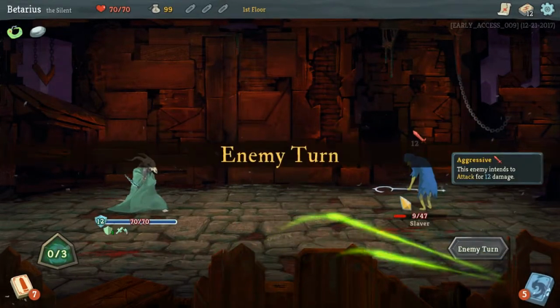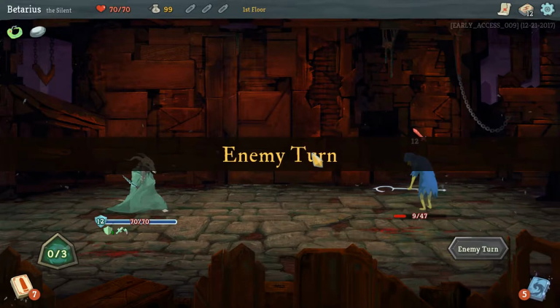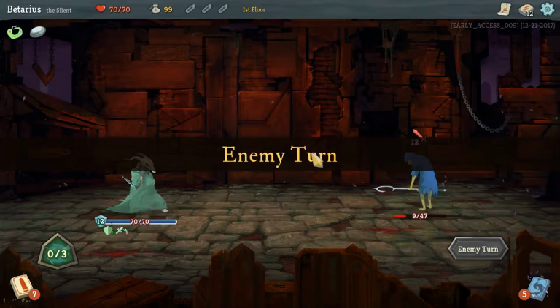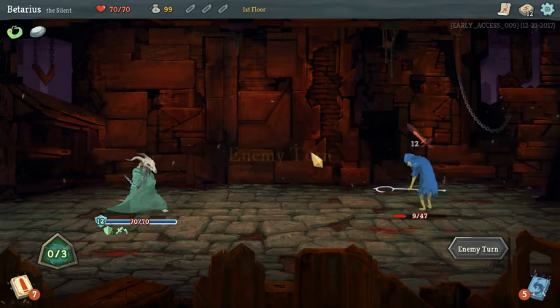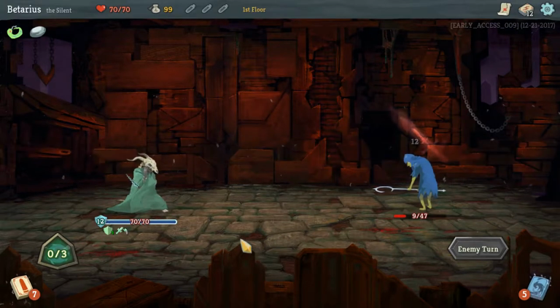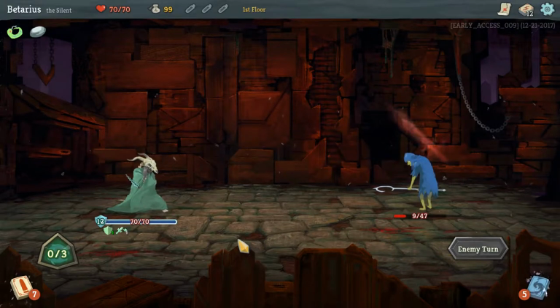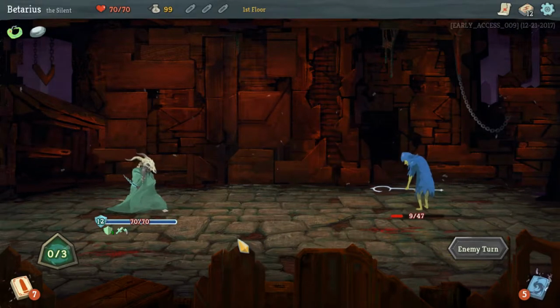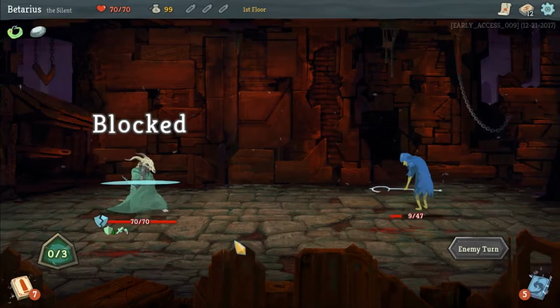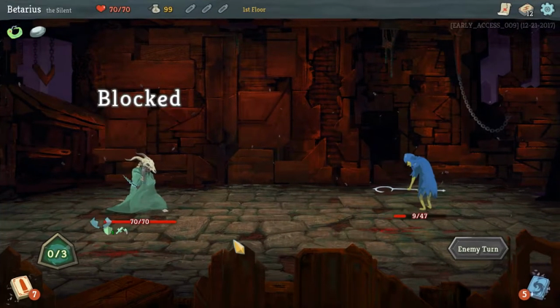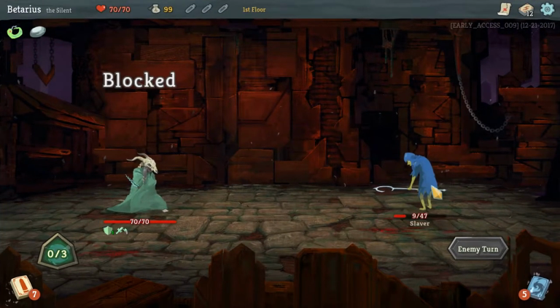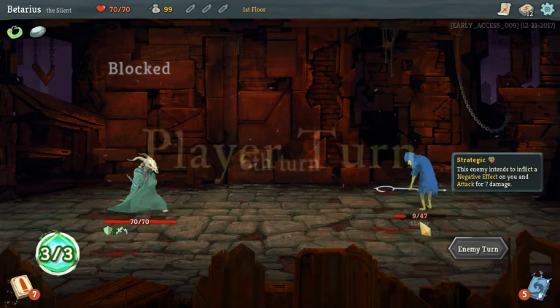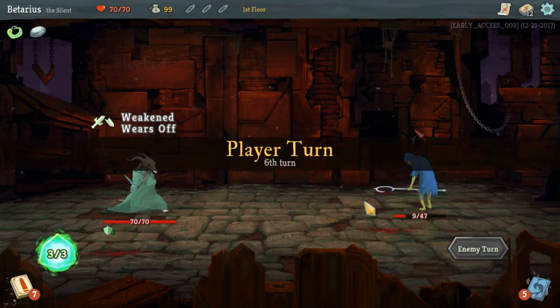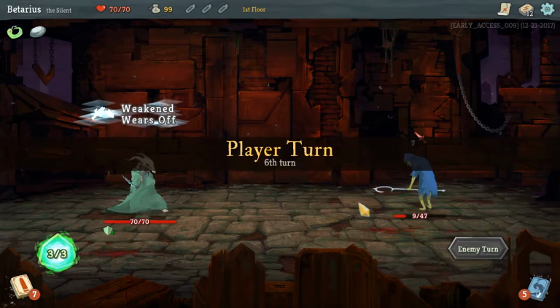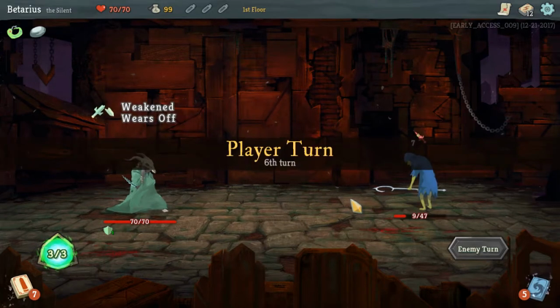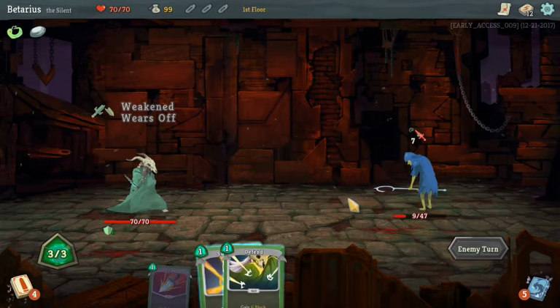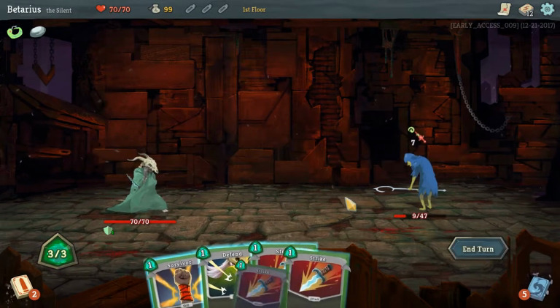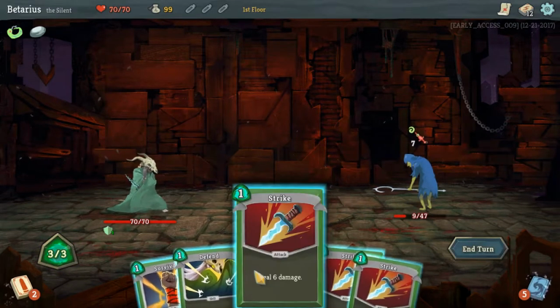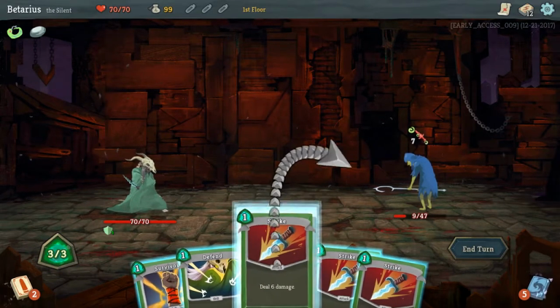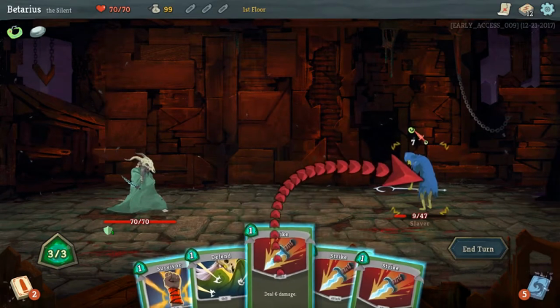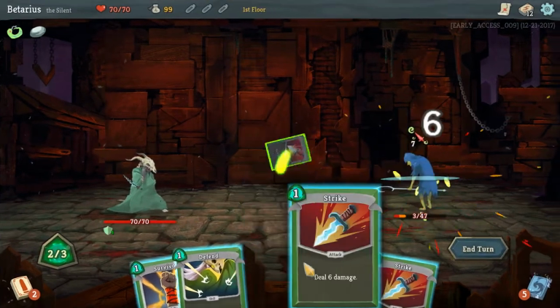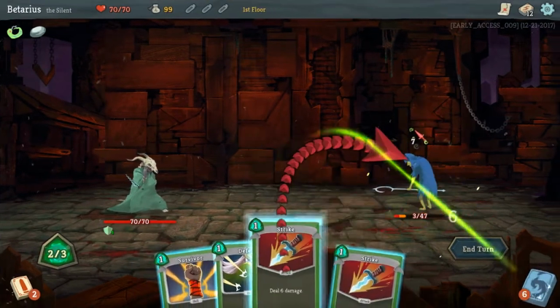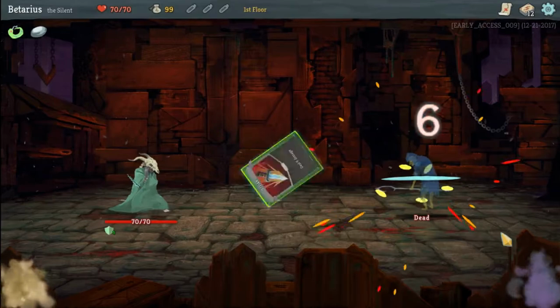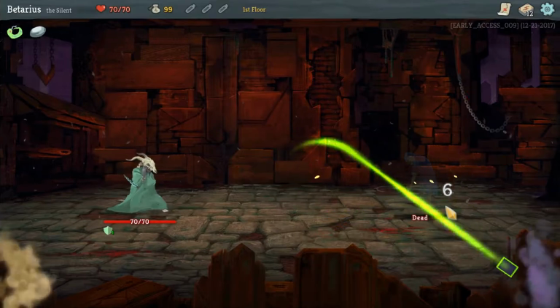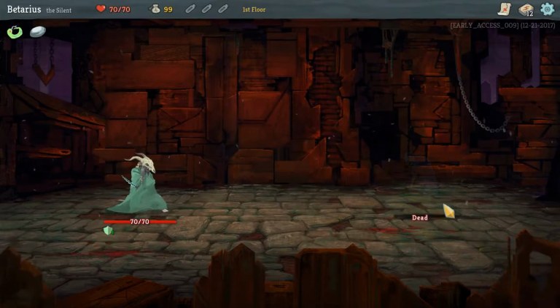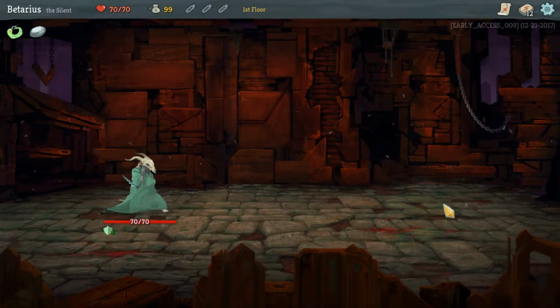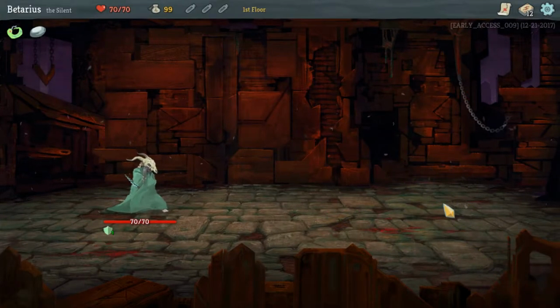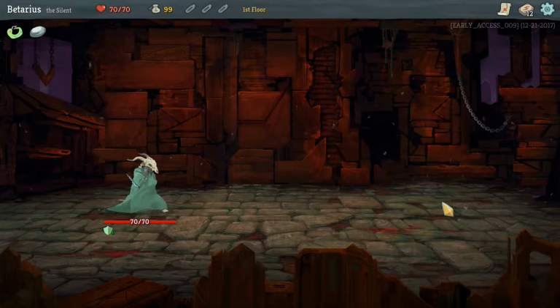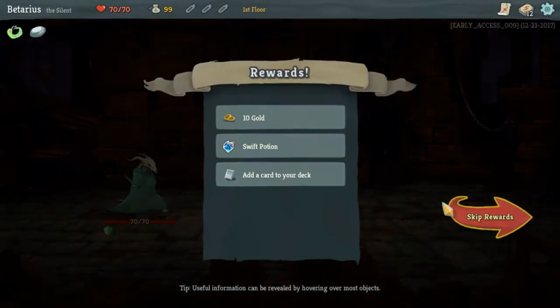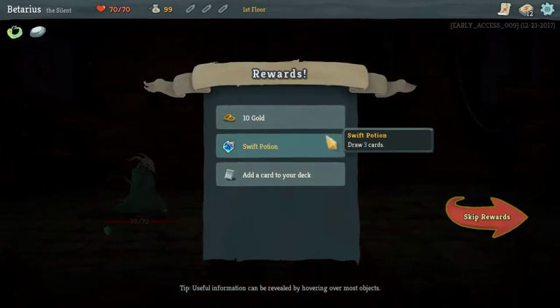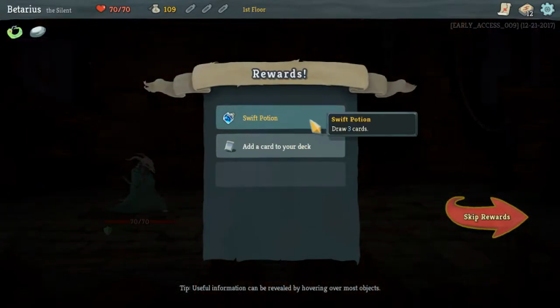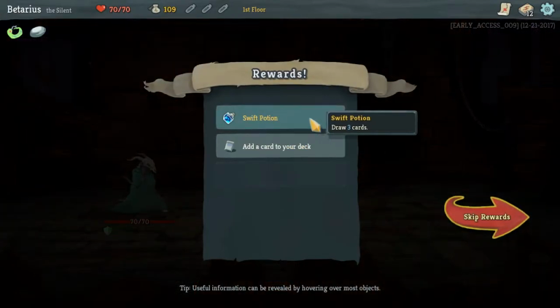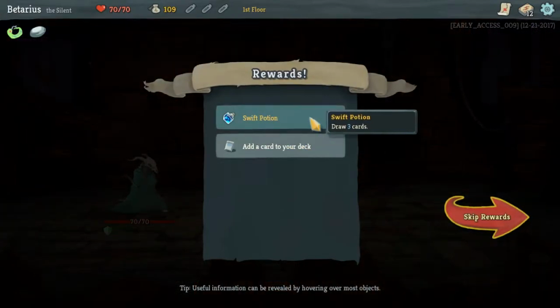This is working out really, really well. Next turn I should just be able to murder him. 6, 6 — dead. It's not a hard game to understand, in my opinion.